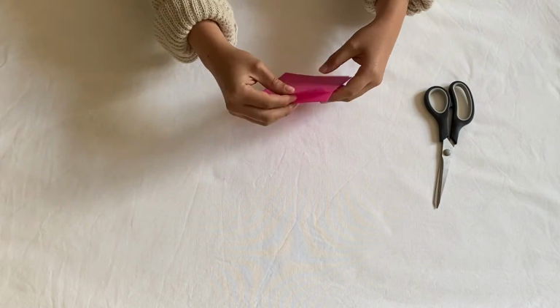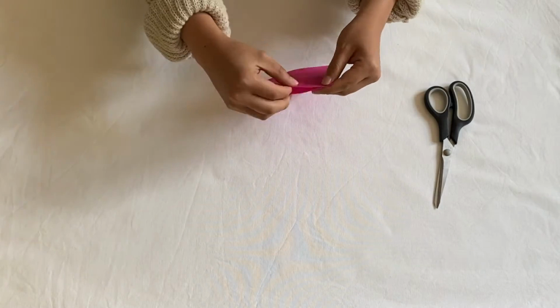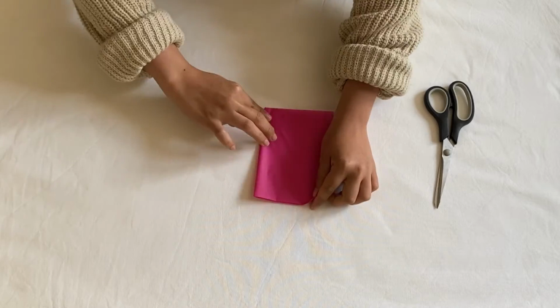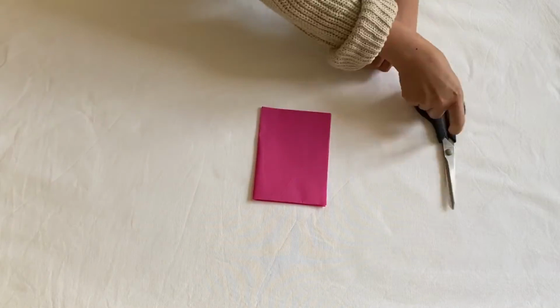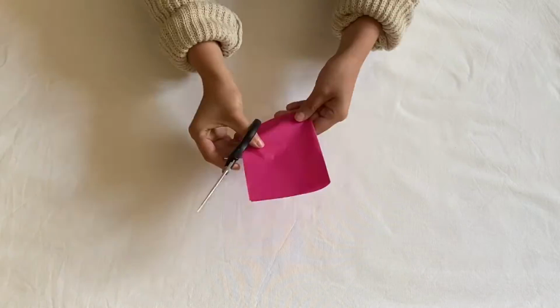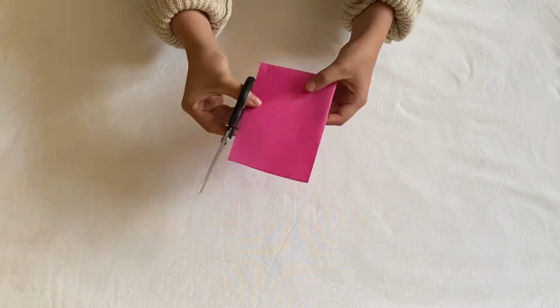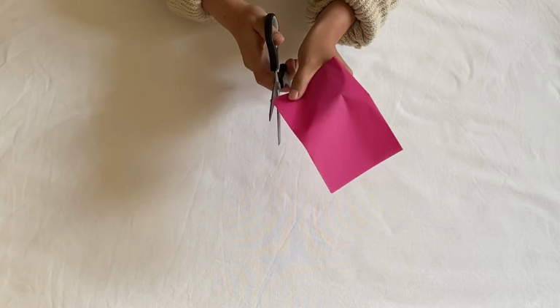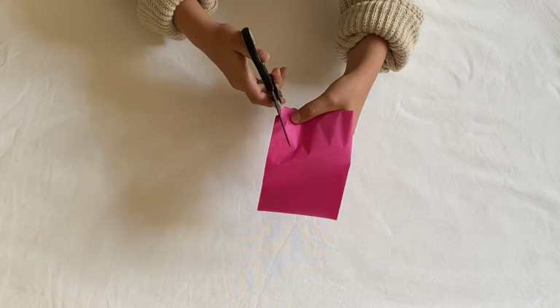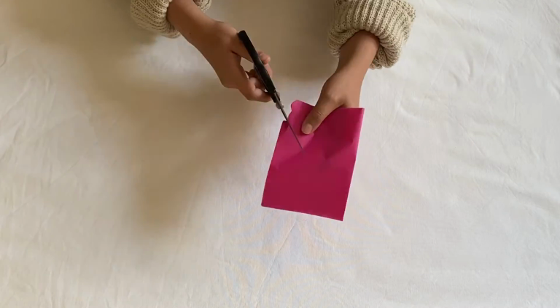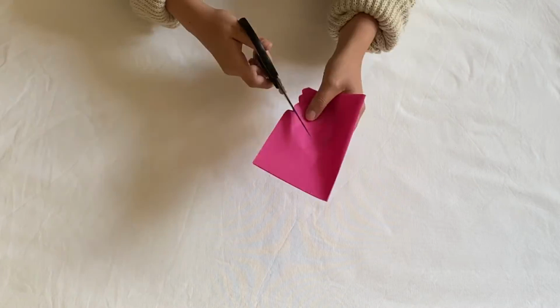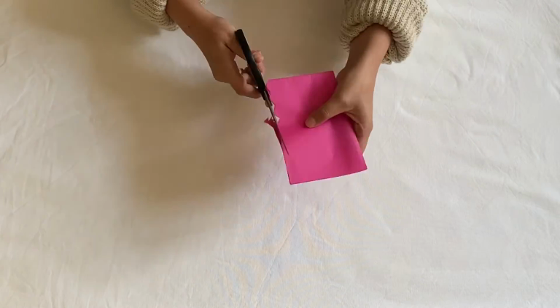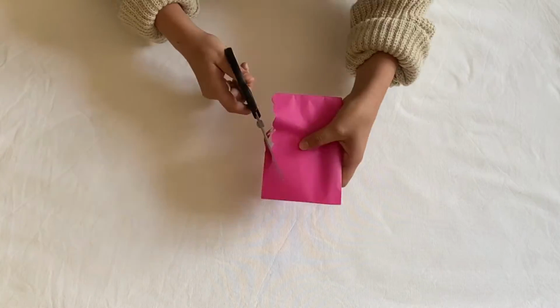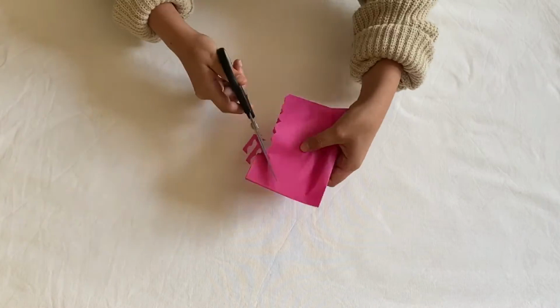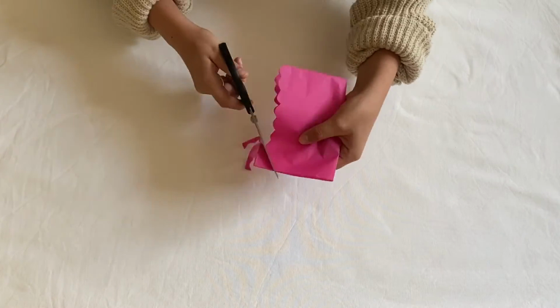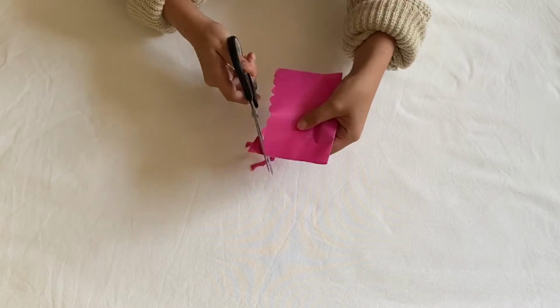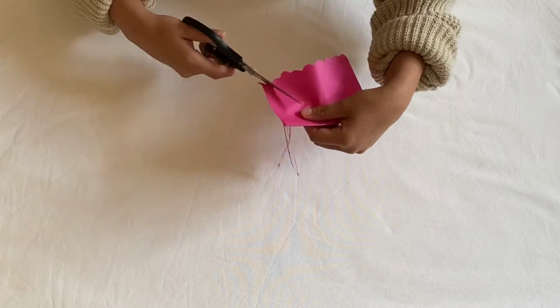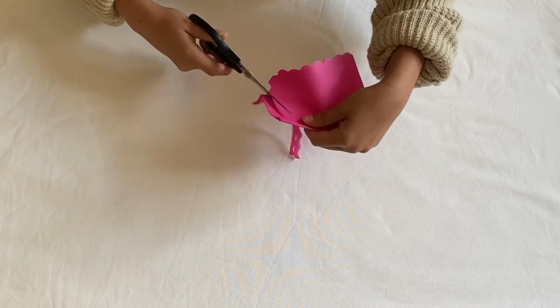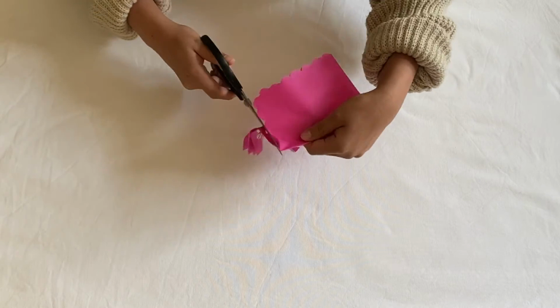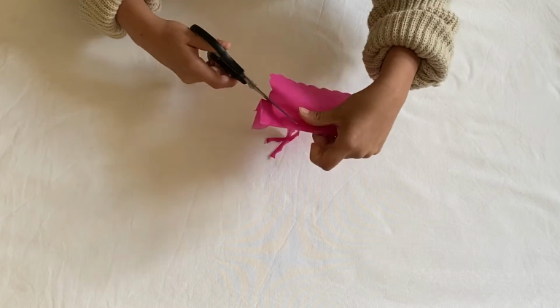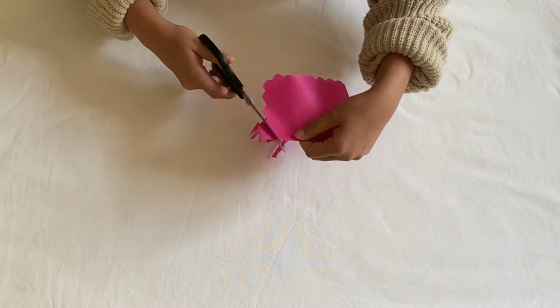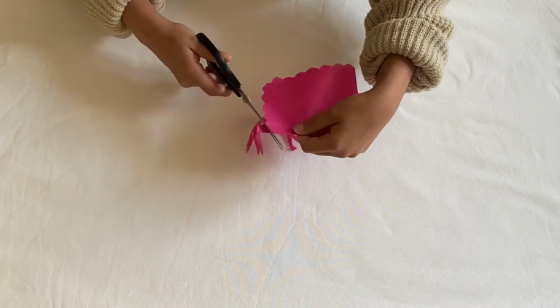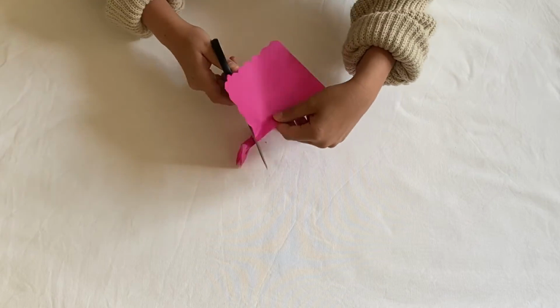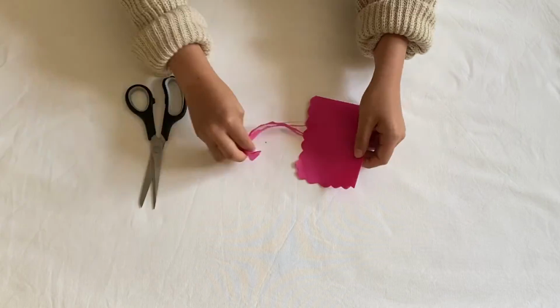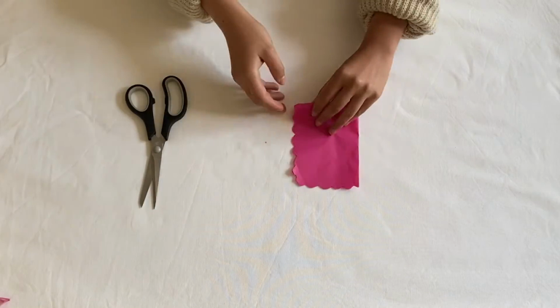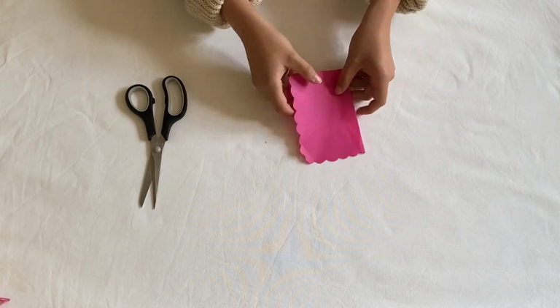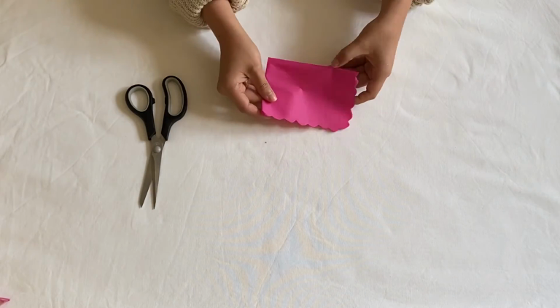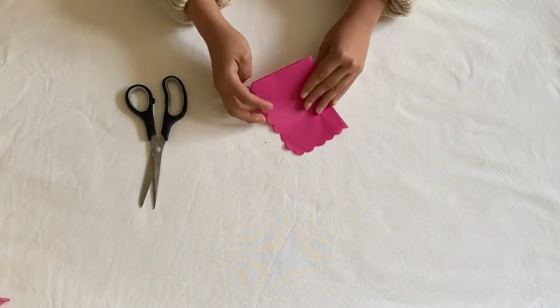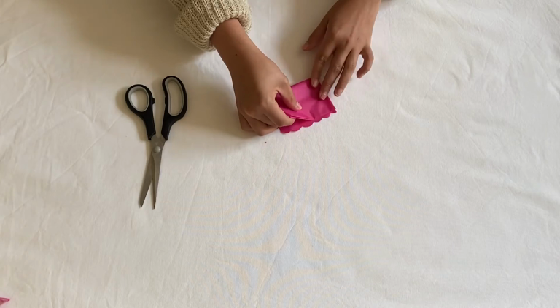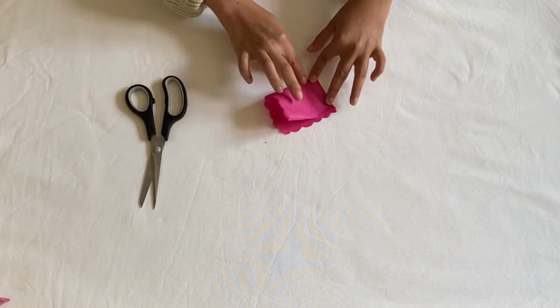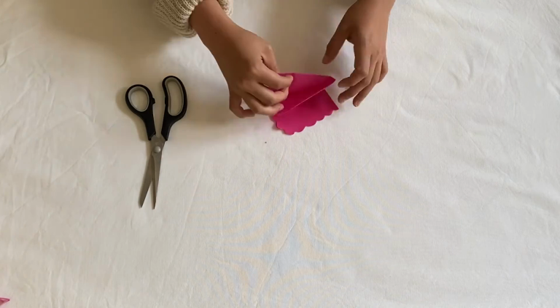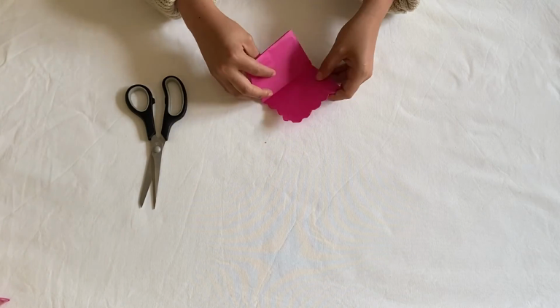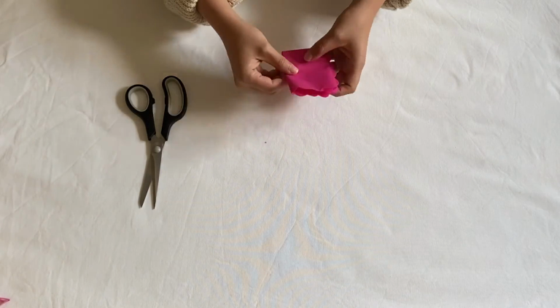You can also fold the sheet into as many parts or as many angles as you like and continue making little cuts to create your own design. I'm making some little triangles and half hearts to create full hearts.